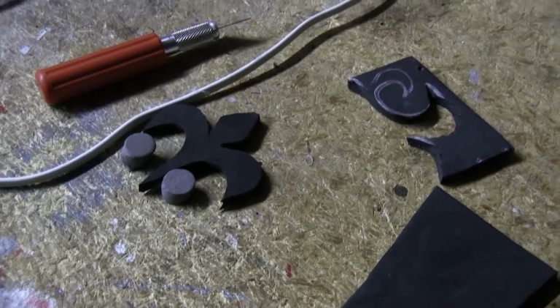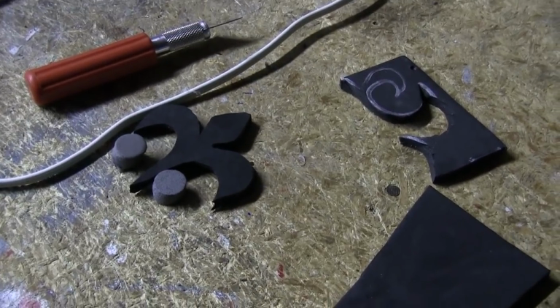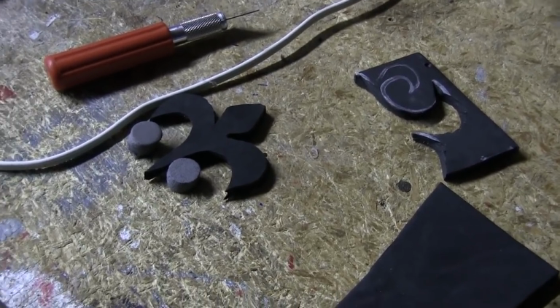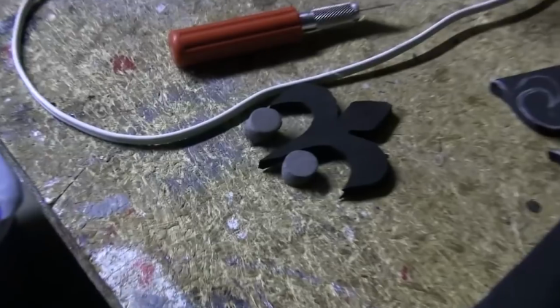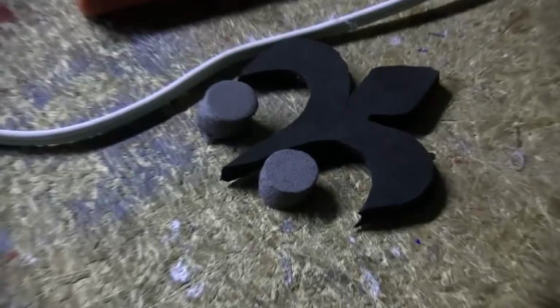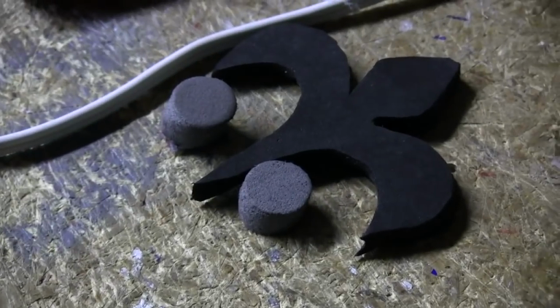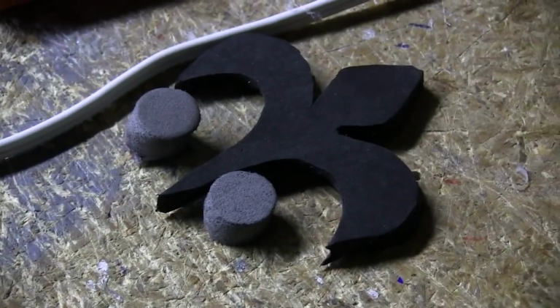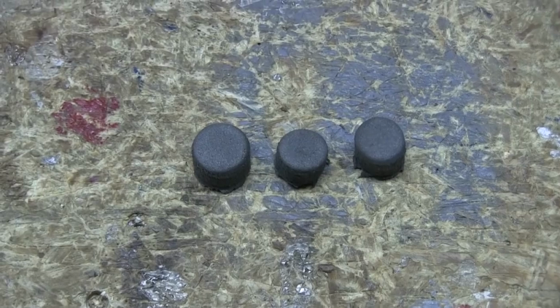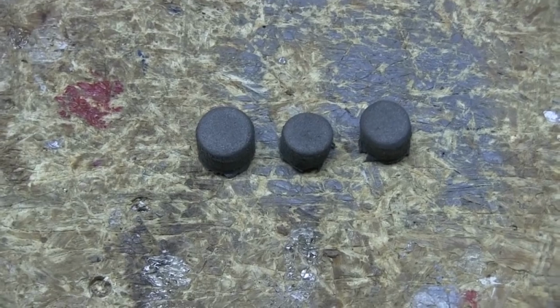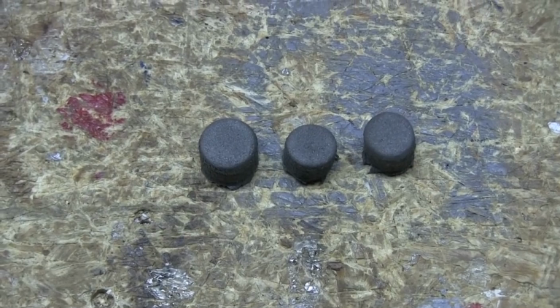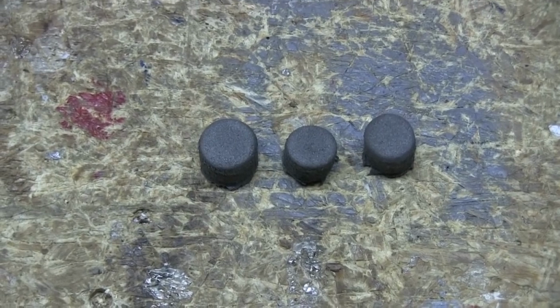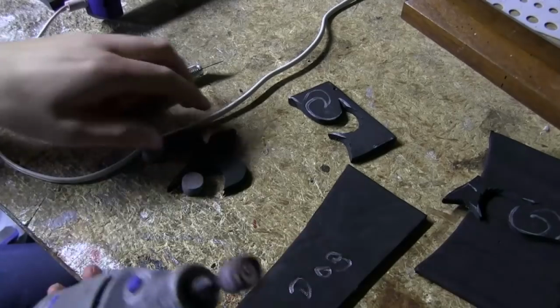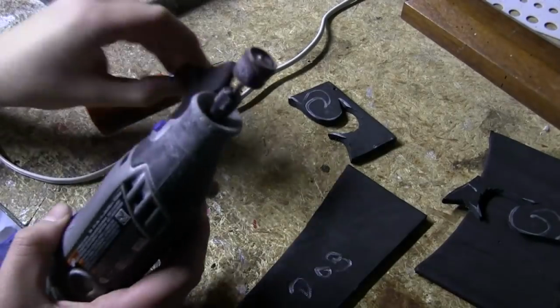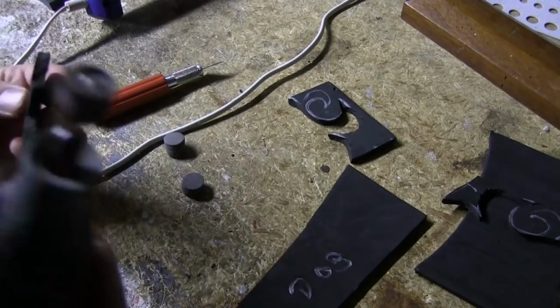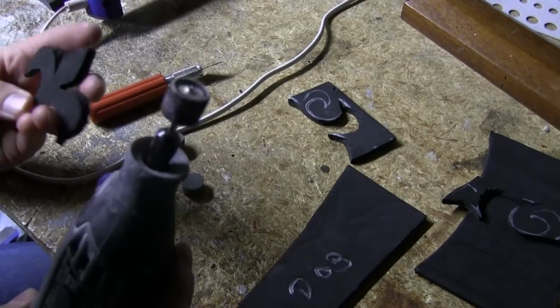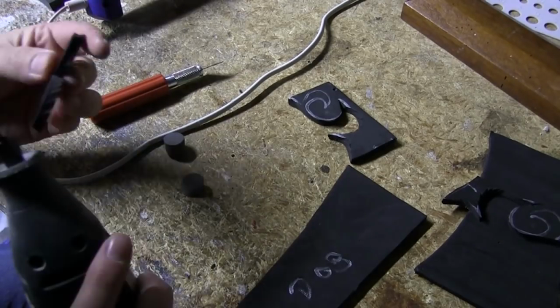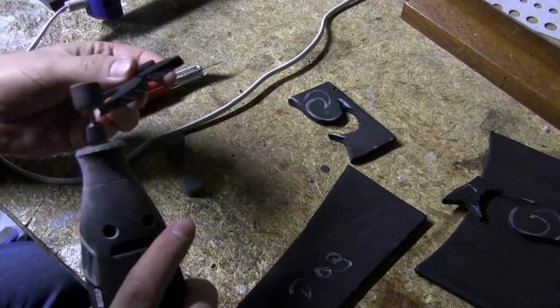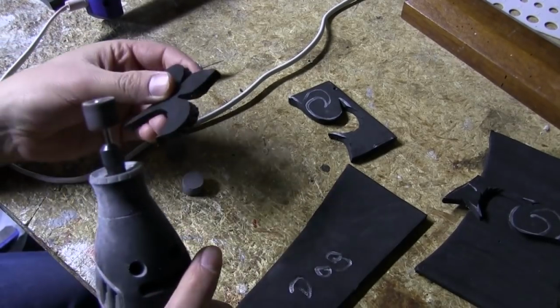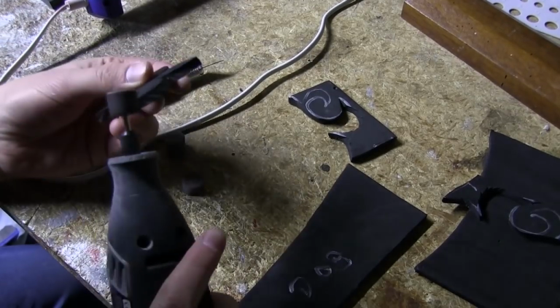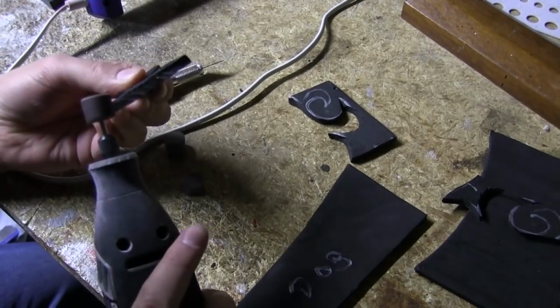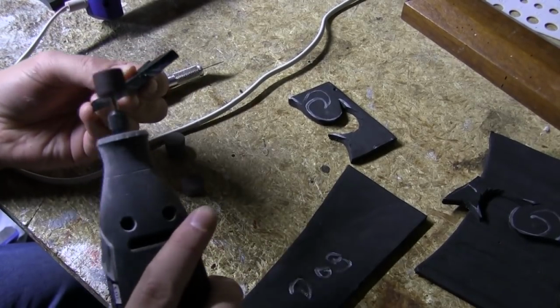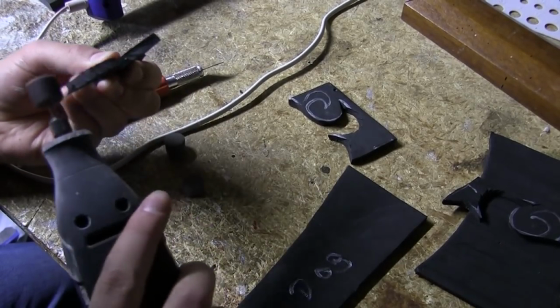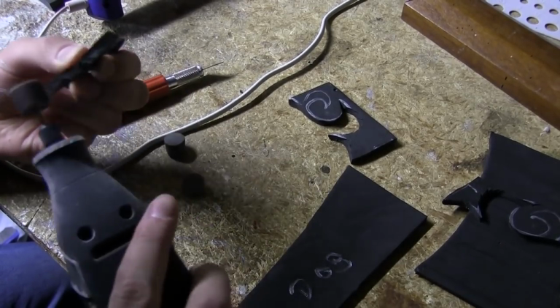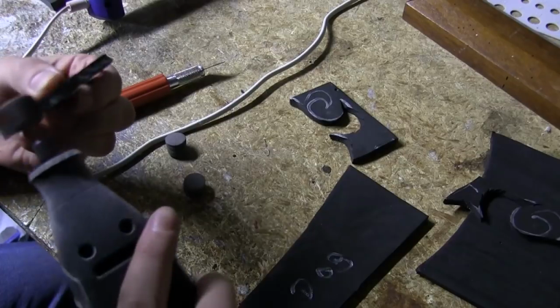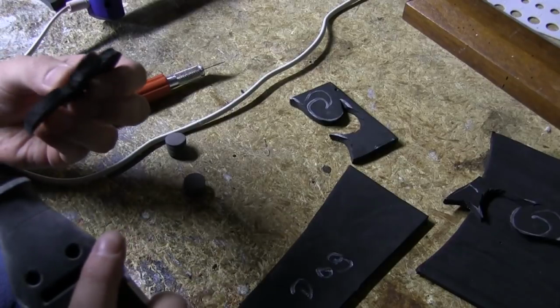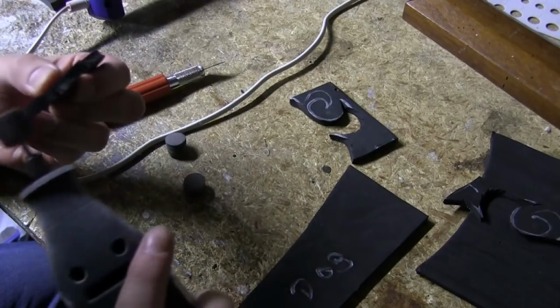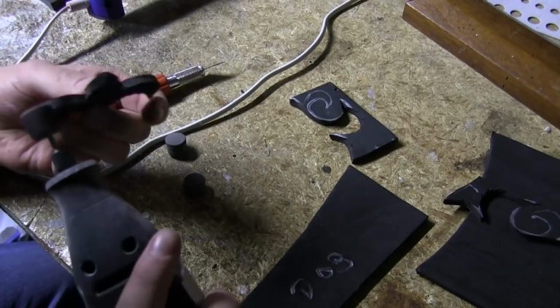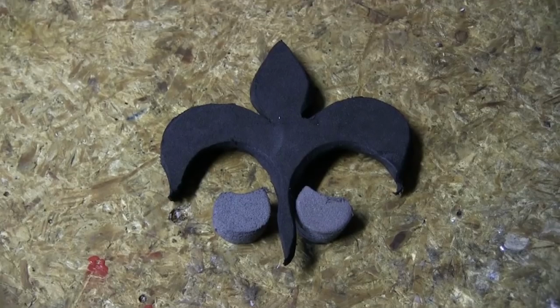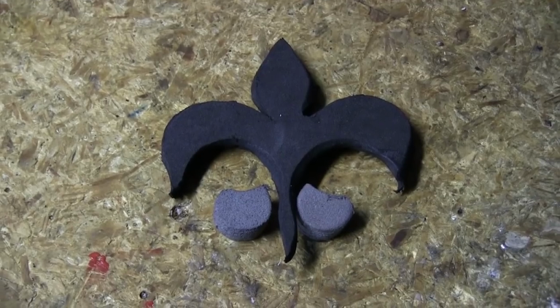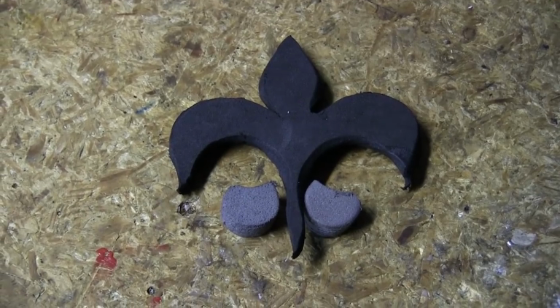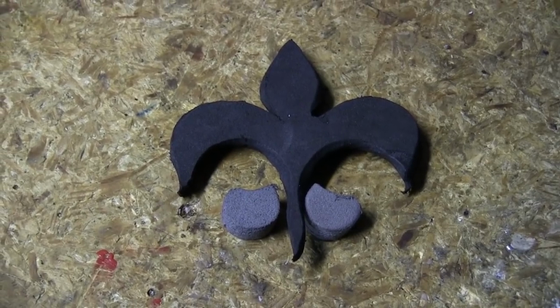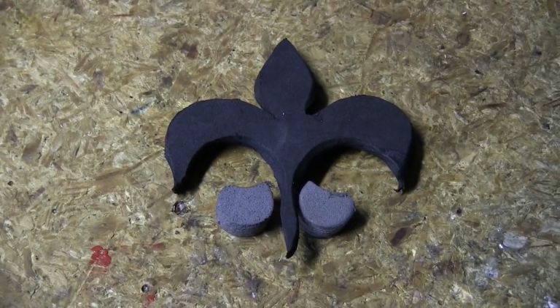I know the nitpickers on YouTube are going to say that doesn't make sense because it's a French symbol on a schnauzer. But you have to understand that in this line of work, you do what the client asks or you don't get paid. And in this case, the client is a Saints fan.